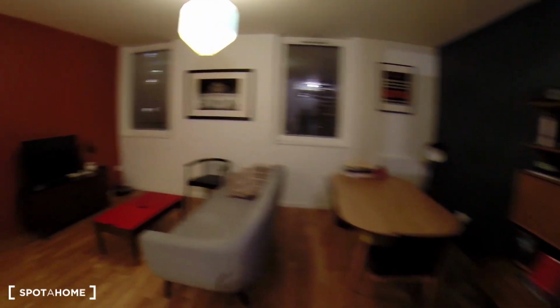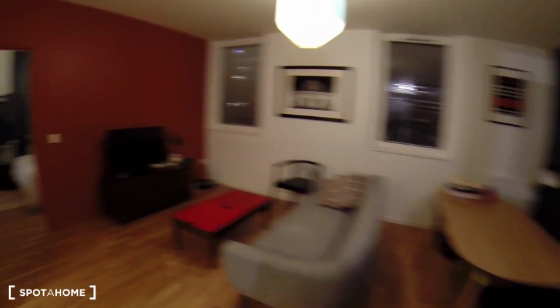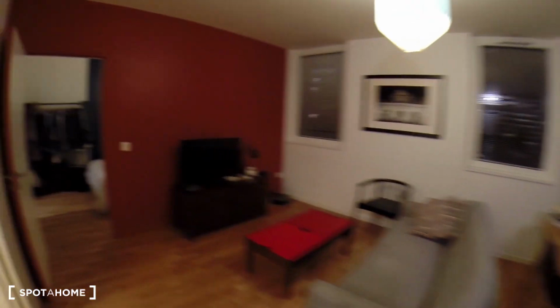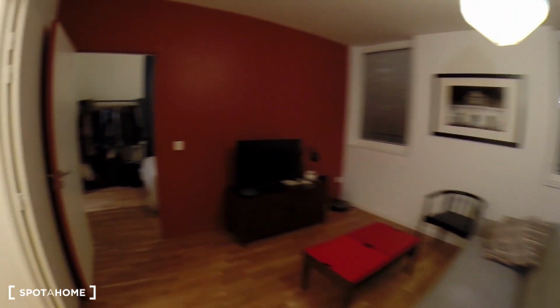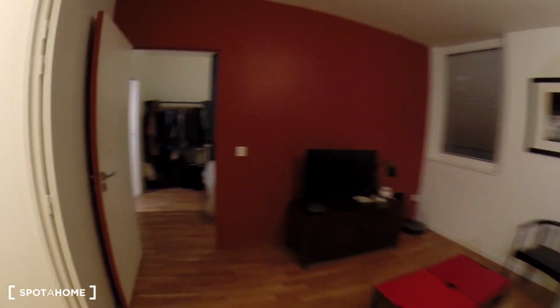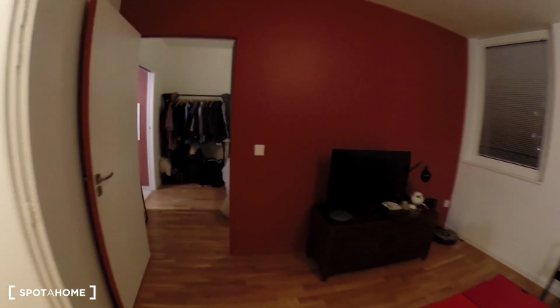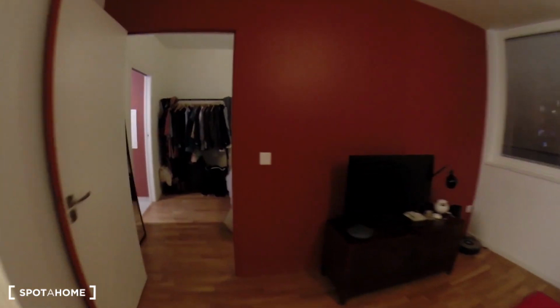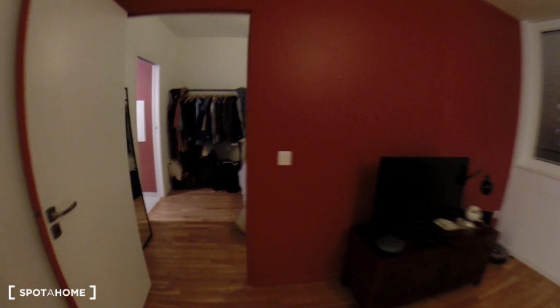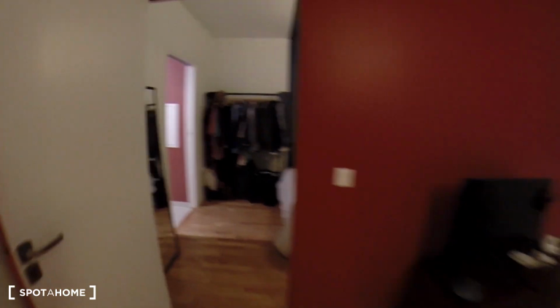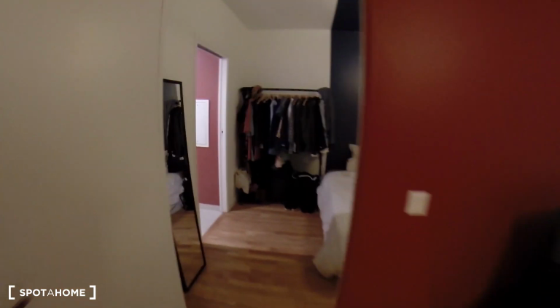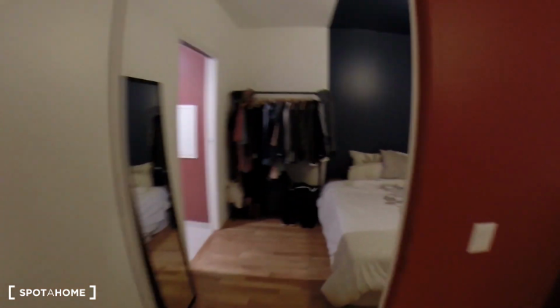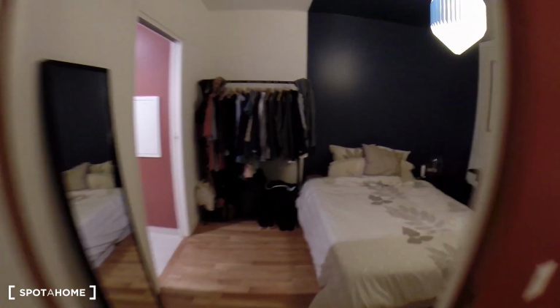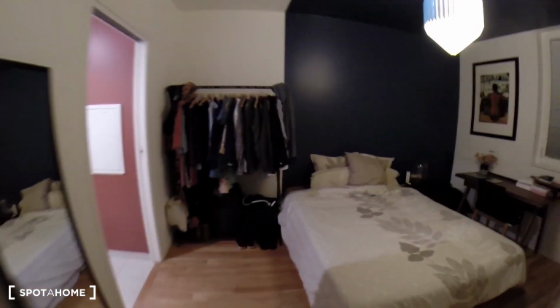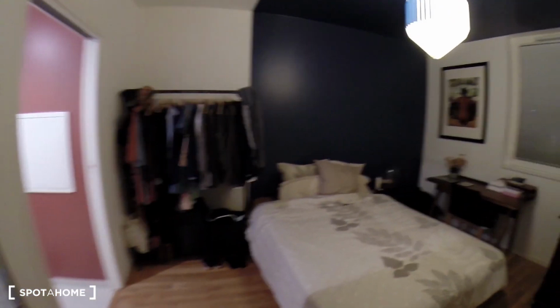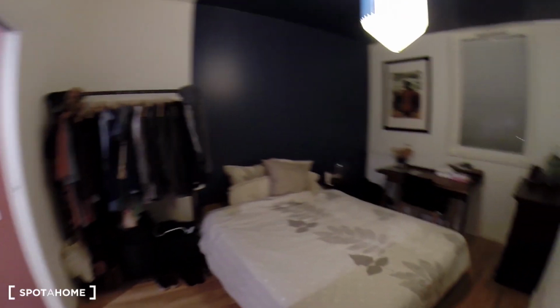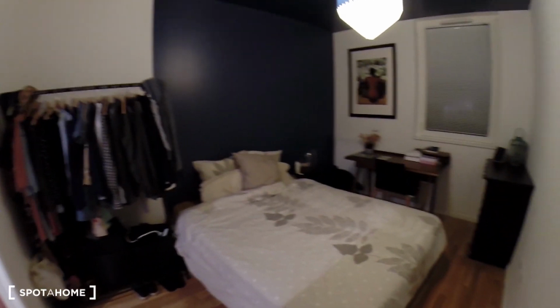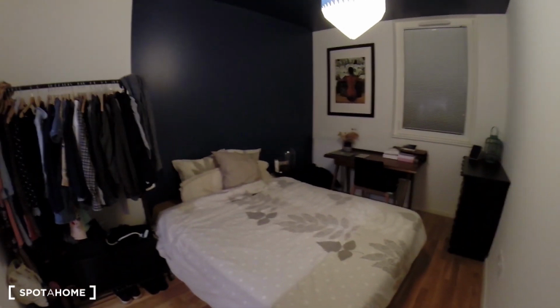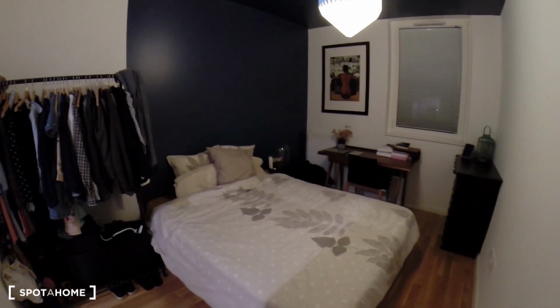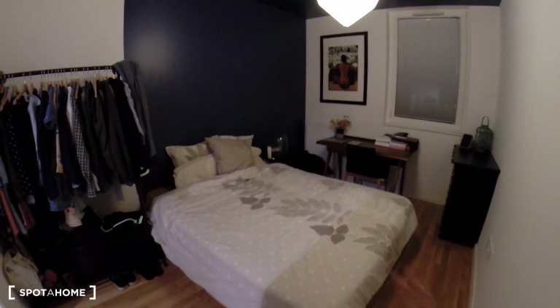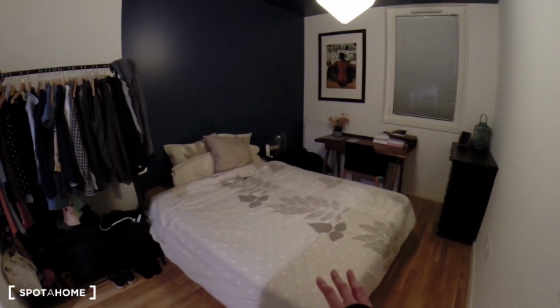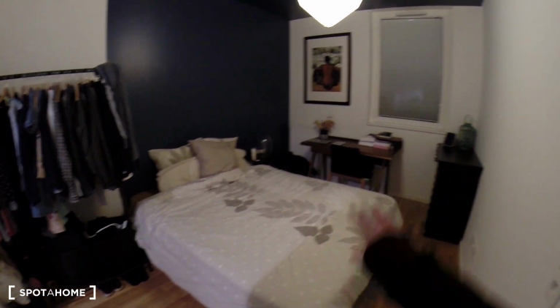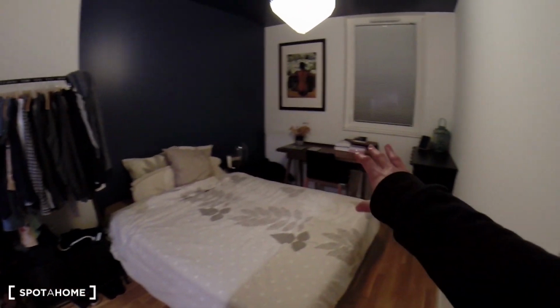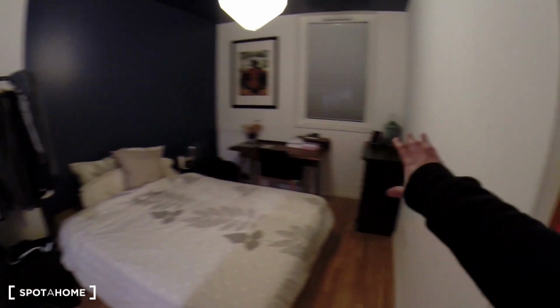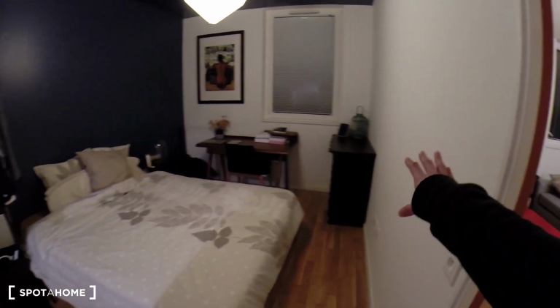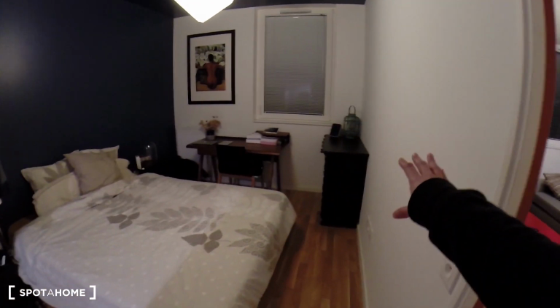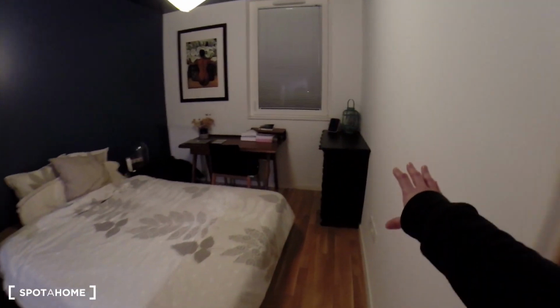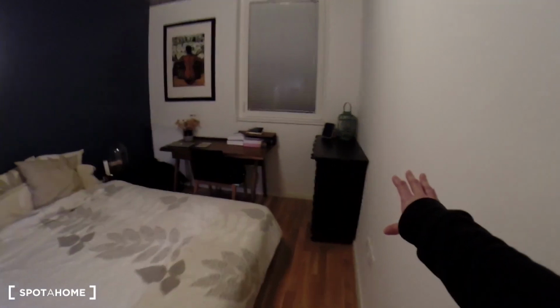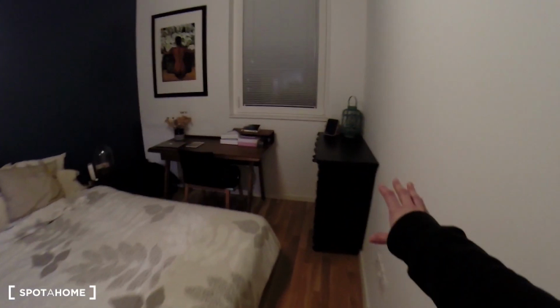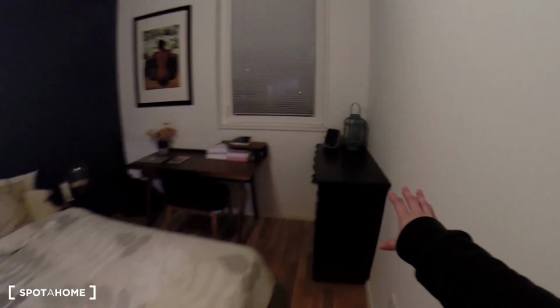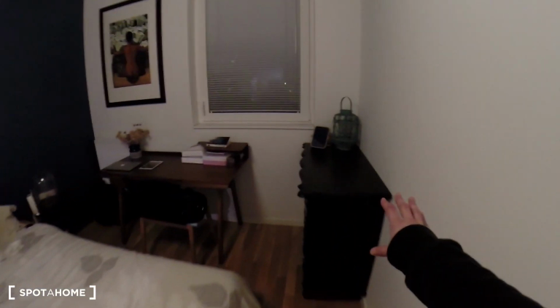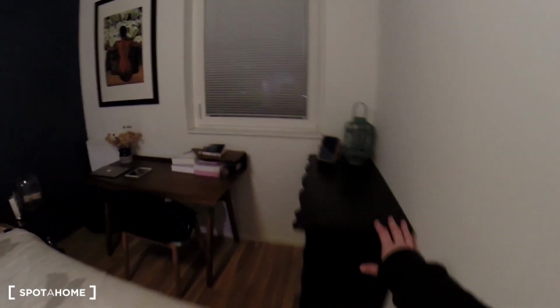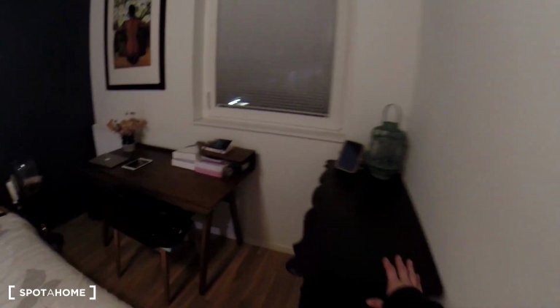Now I'm going to show you the bedroom. There's a double bed, the desk, and the chest of drawers right here.